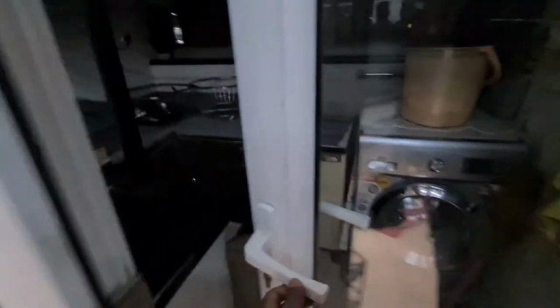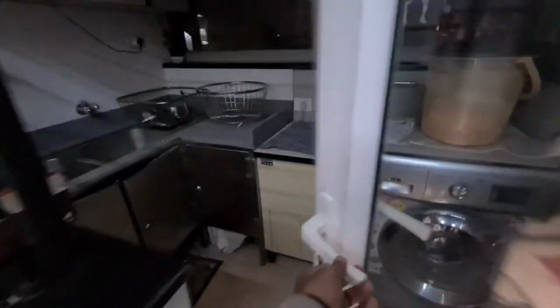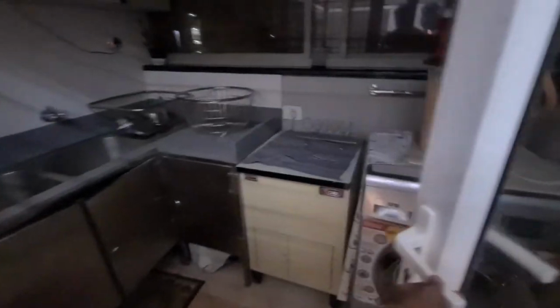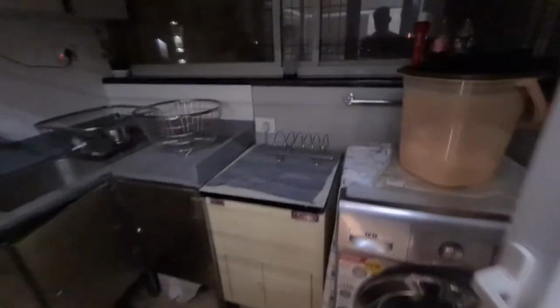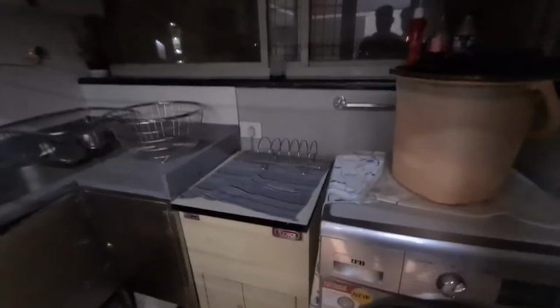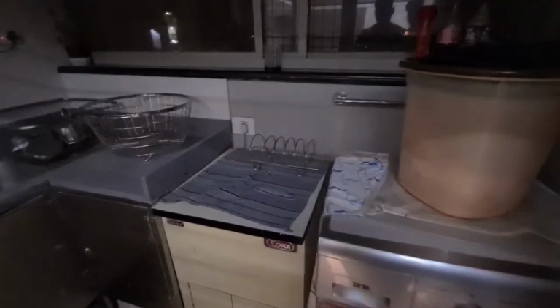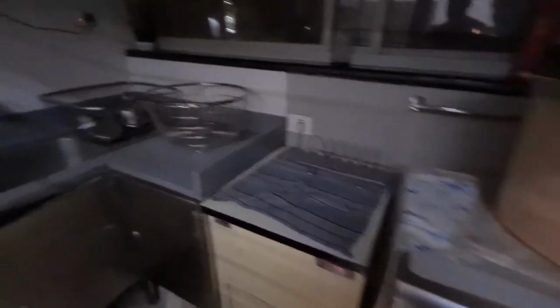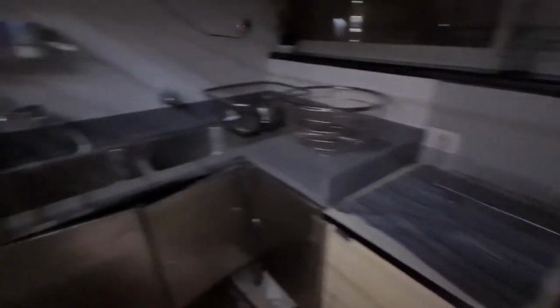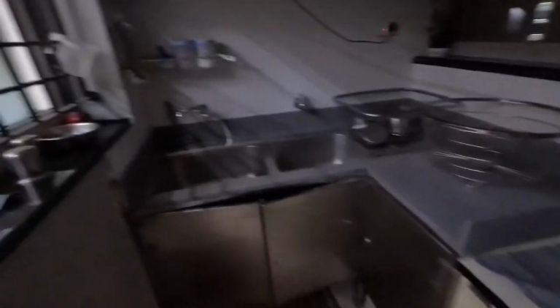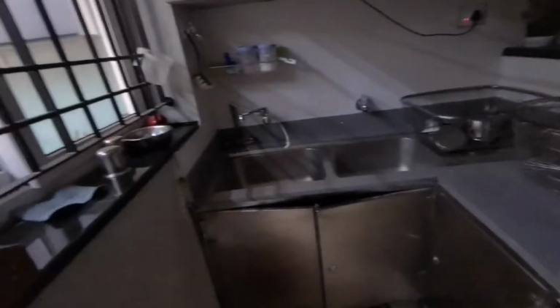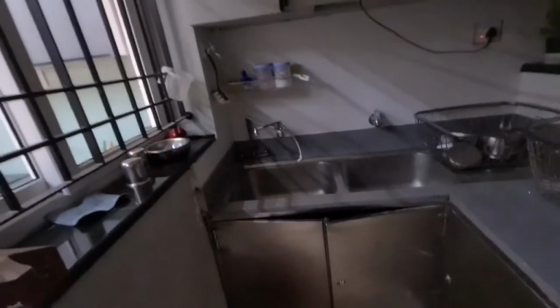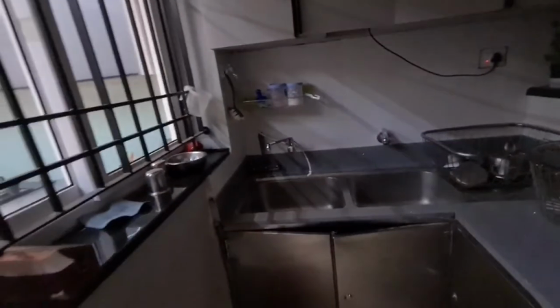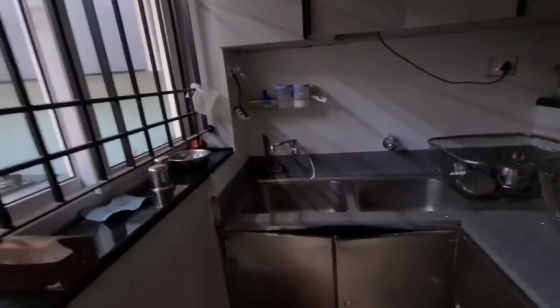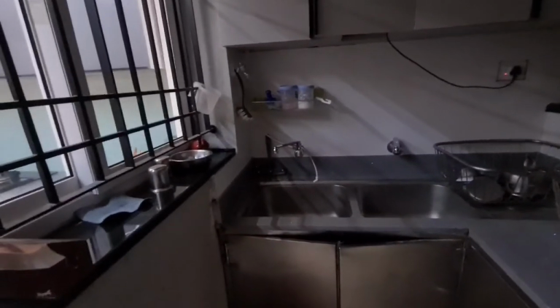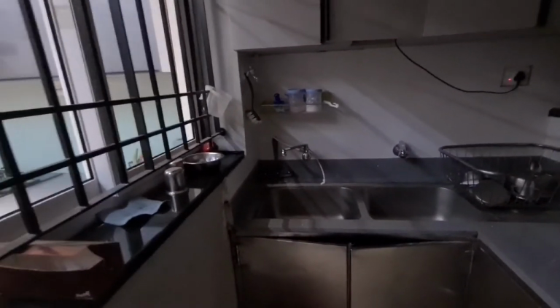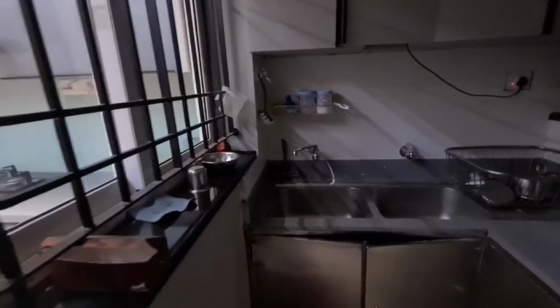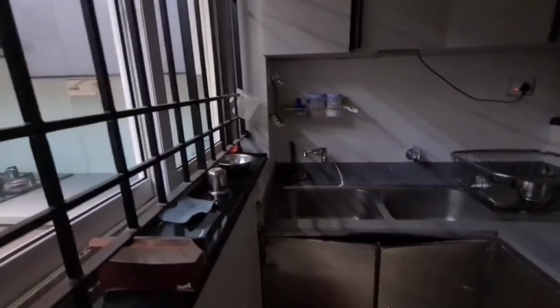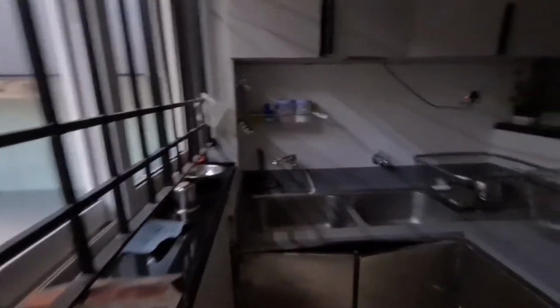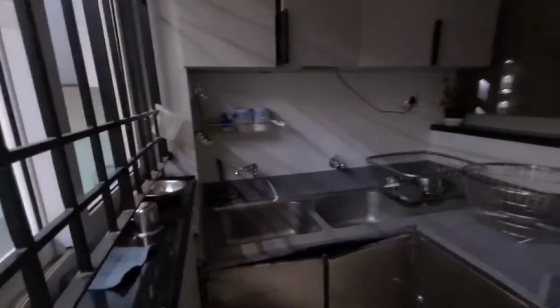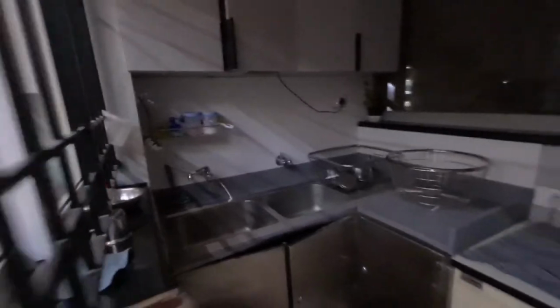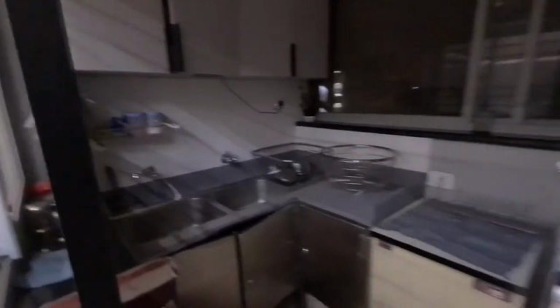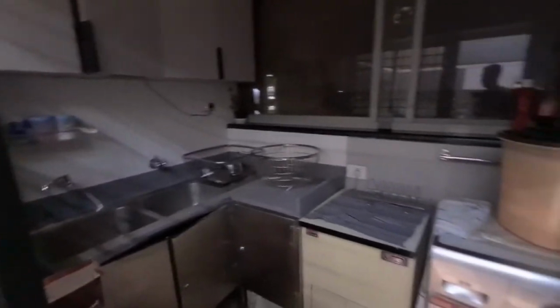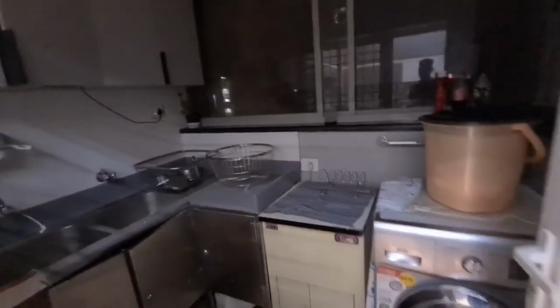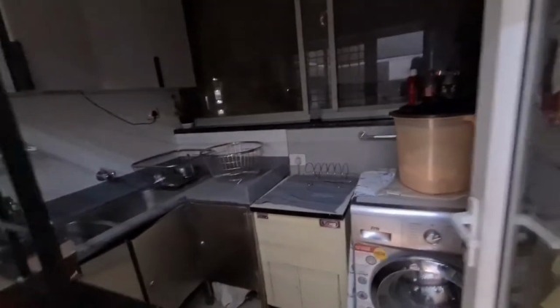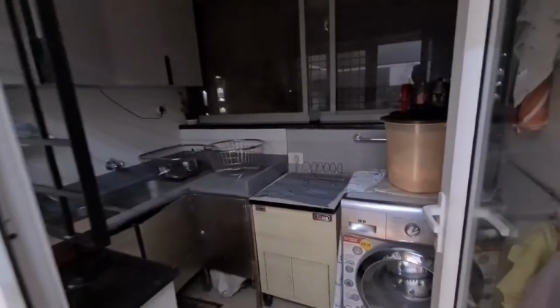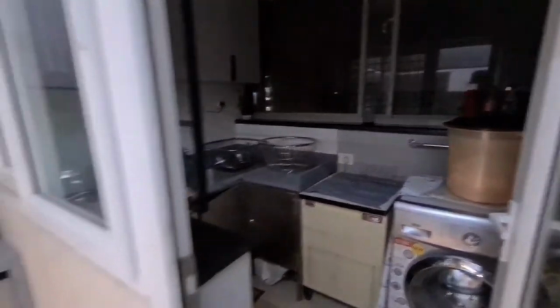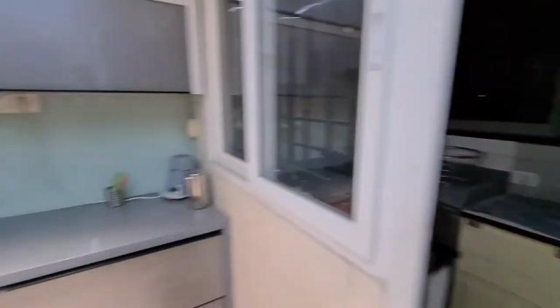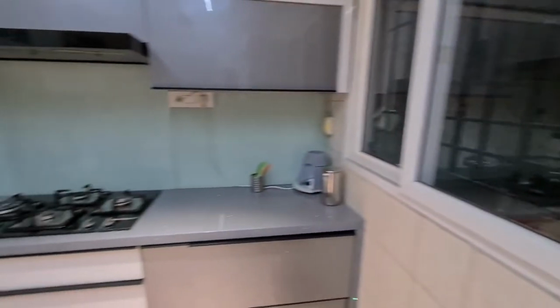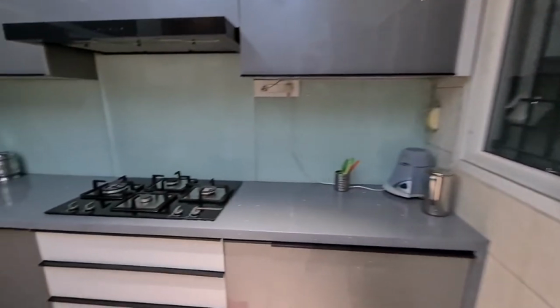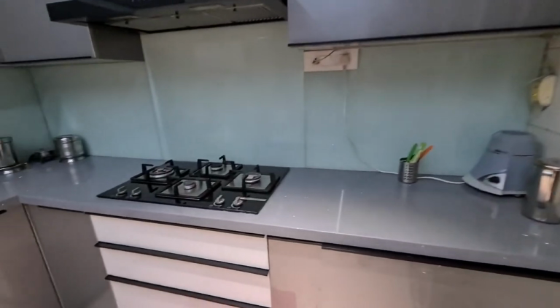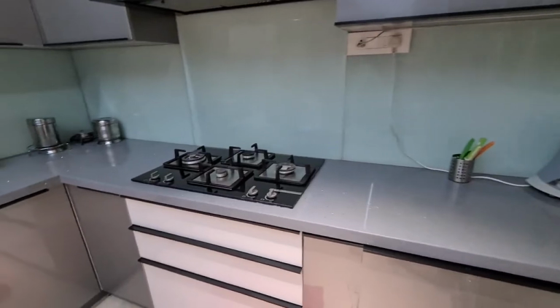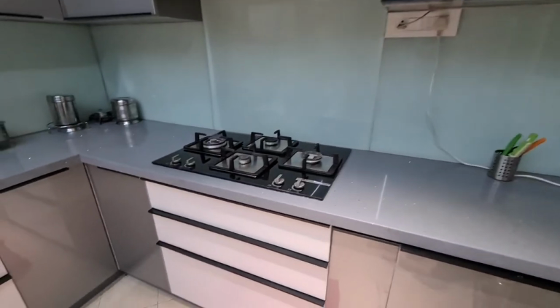The total cost of the kitchen comes to around 5 lakhs. With the utility area — which includes a washing machine so you can also wash your clothes — the total cost goes up to 7 to 8 lakhs.